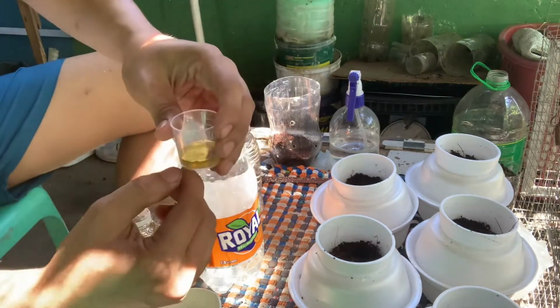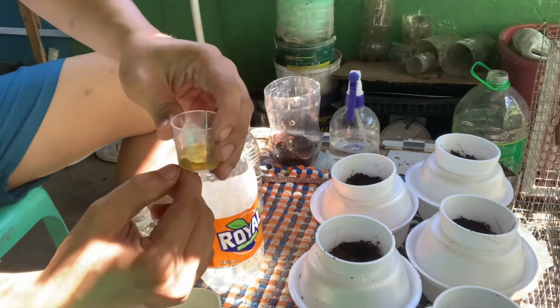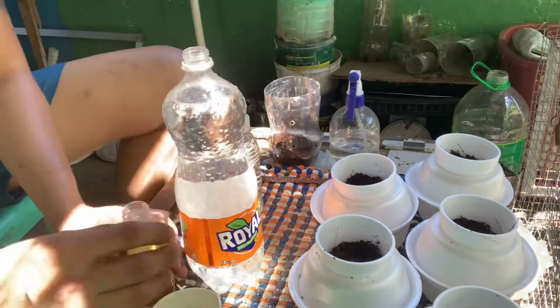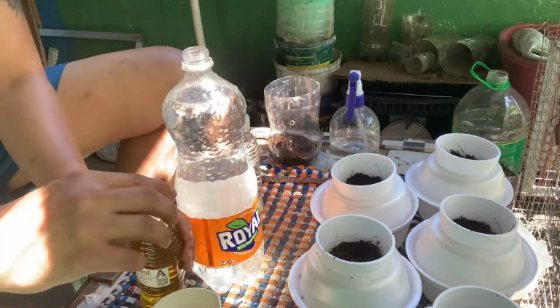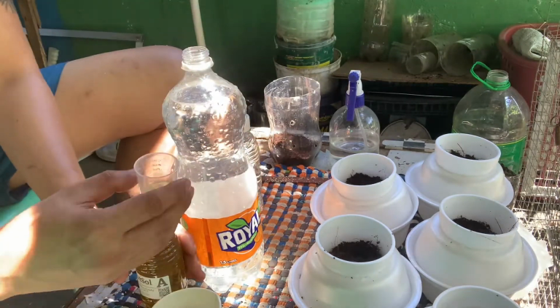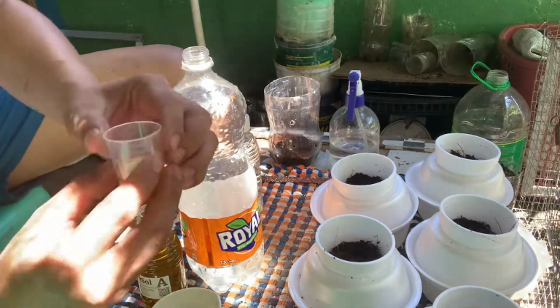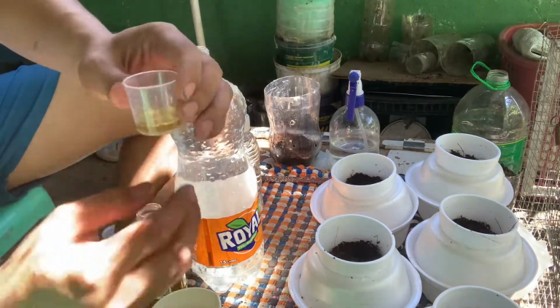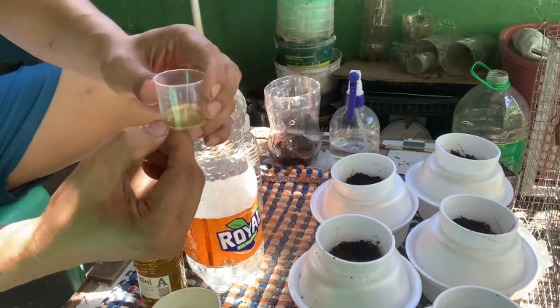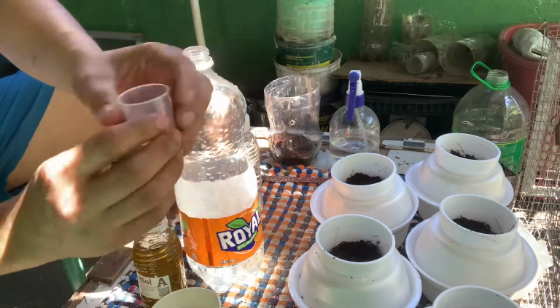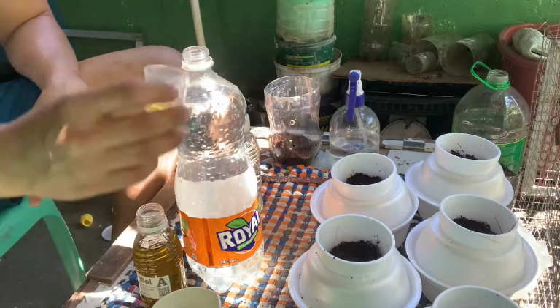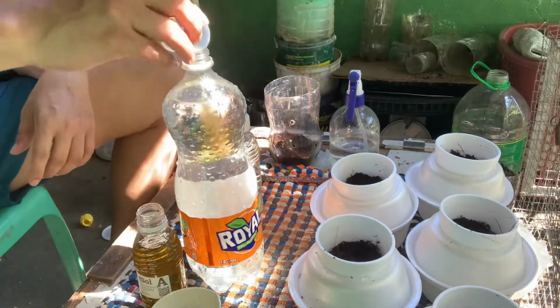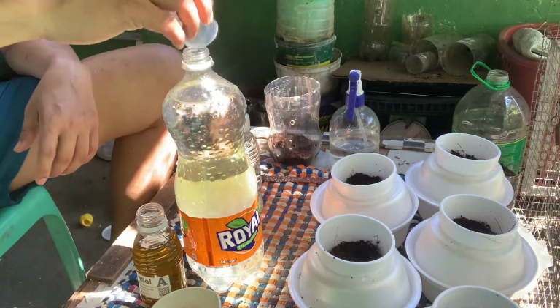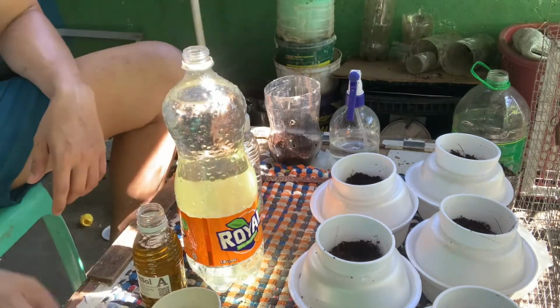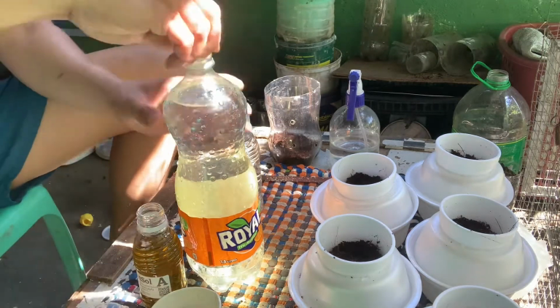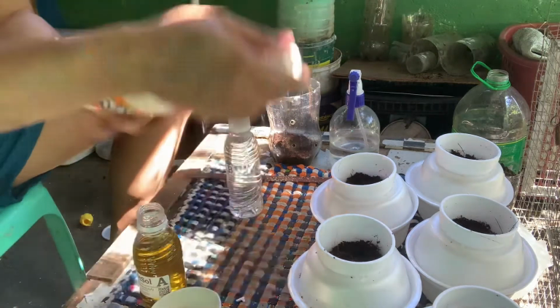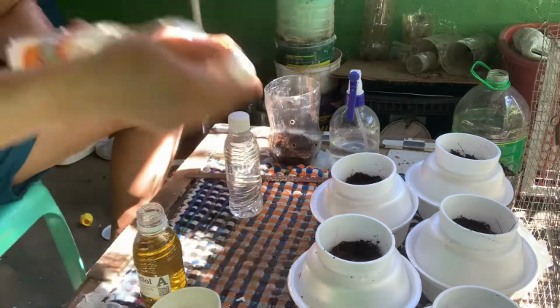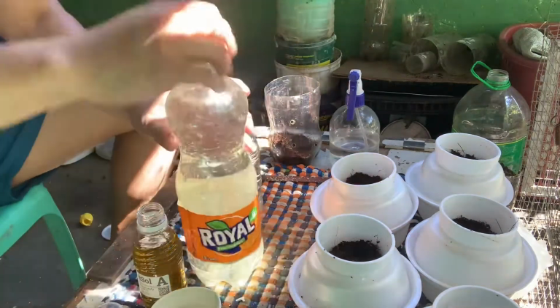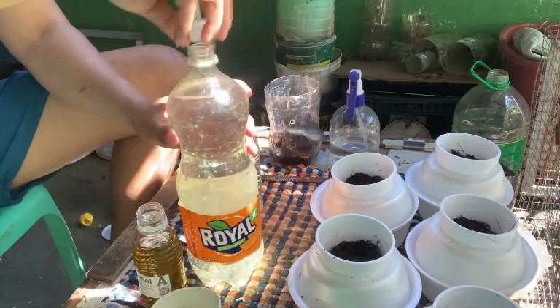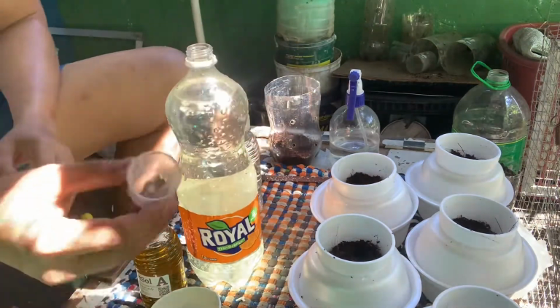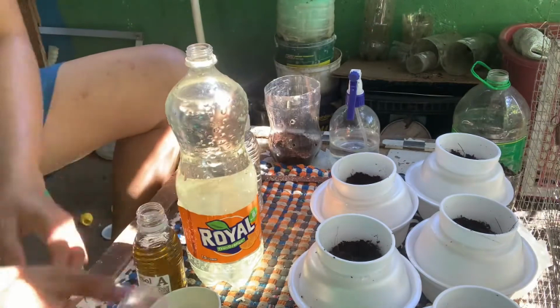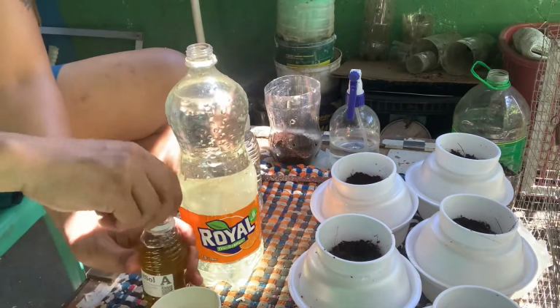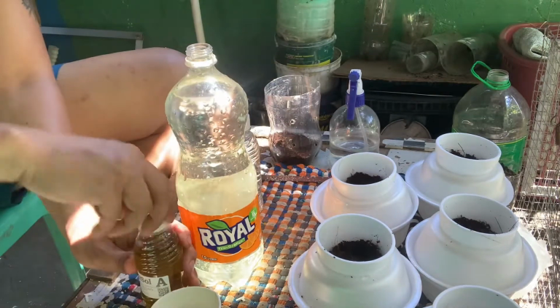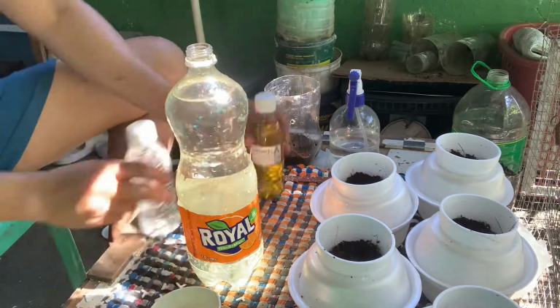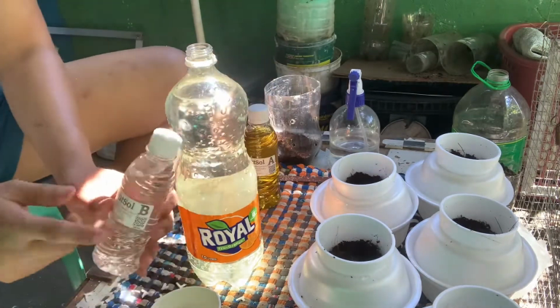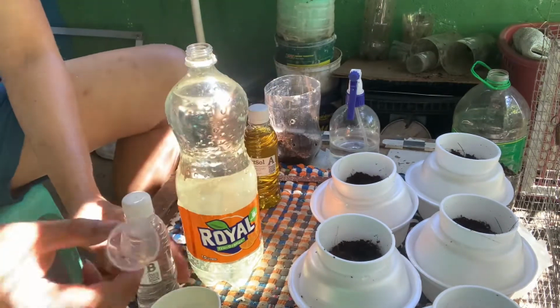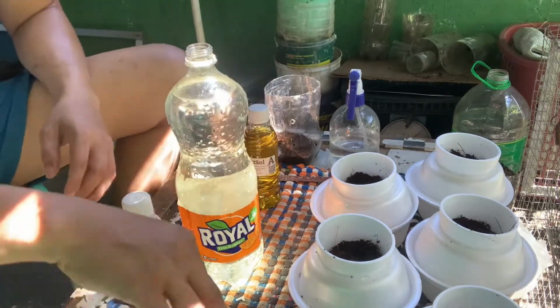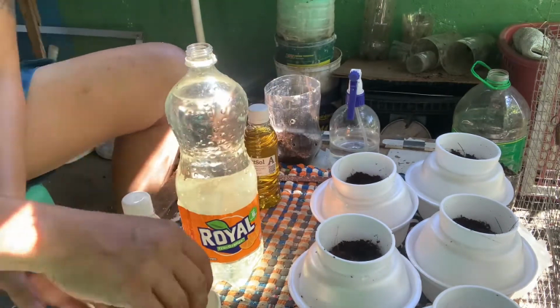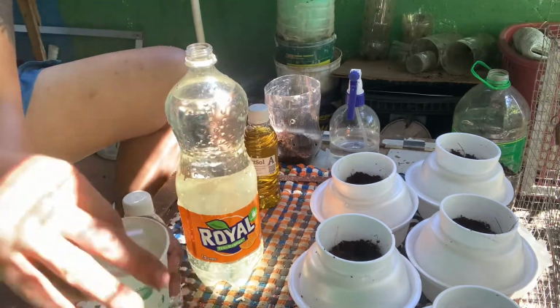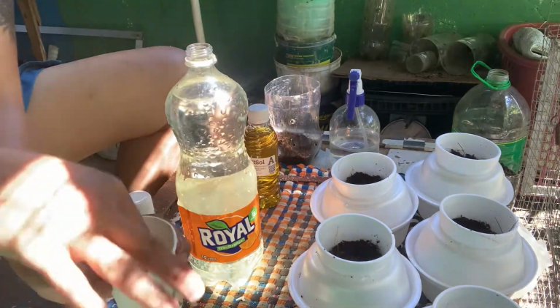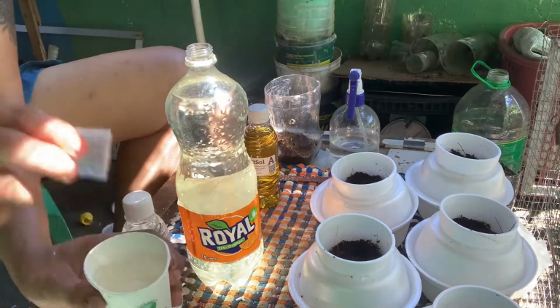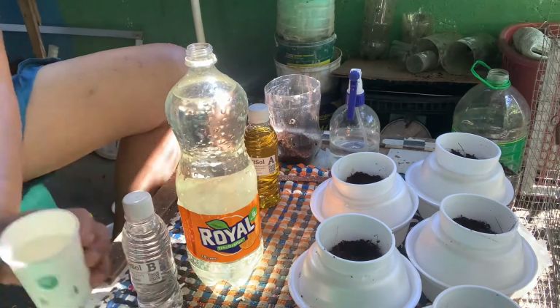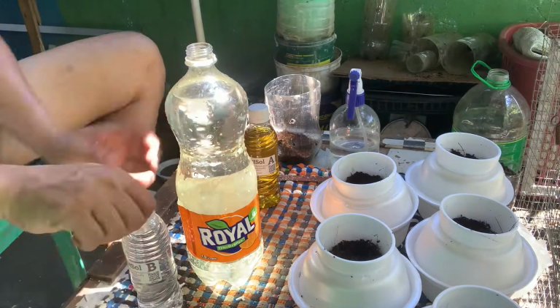Guys, if you don't have space or you have a small space in your house, you can use this styro bowl and styro cup setup.